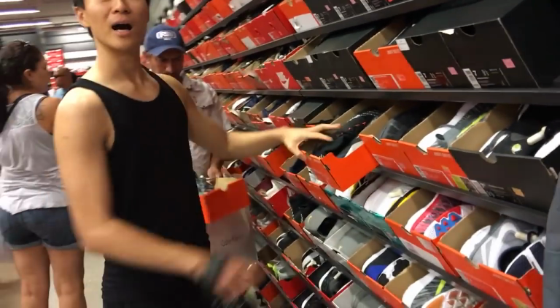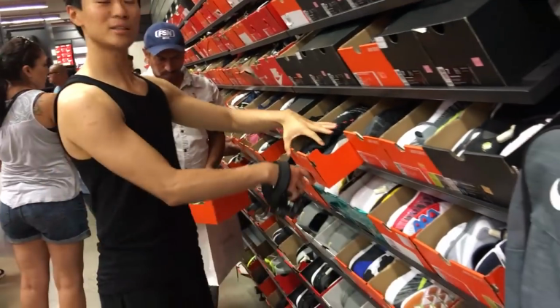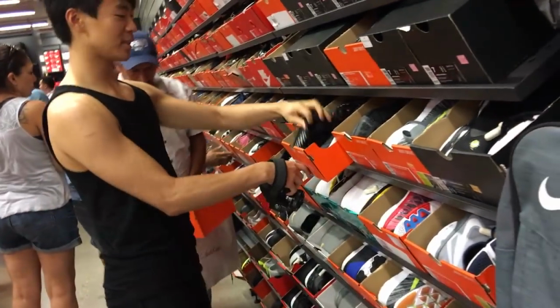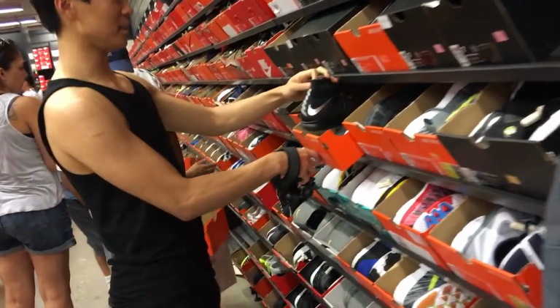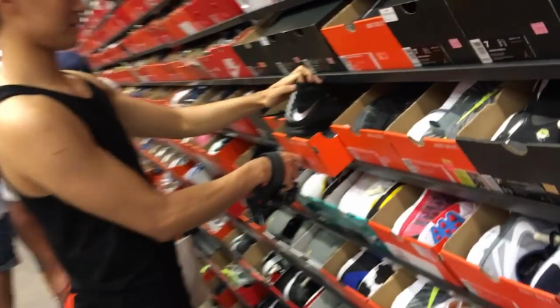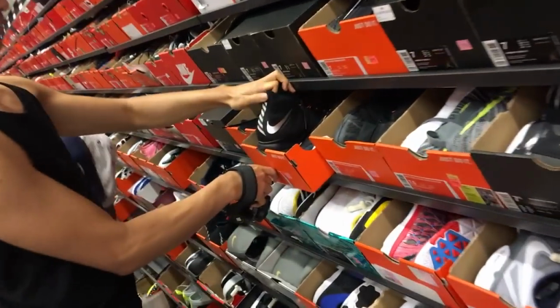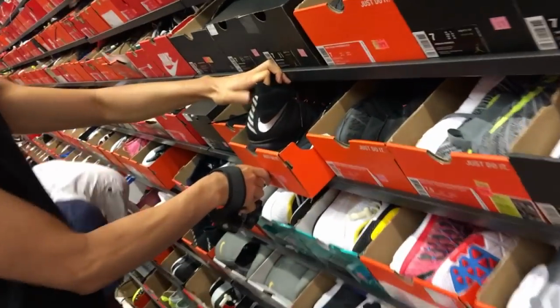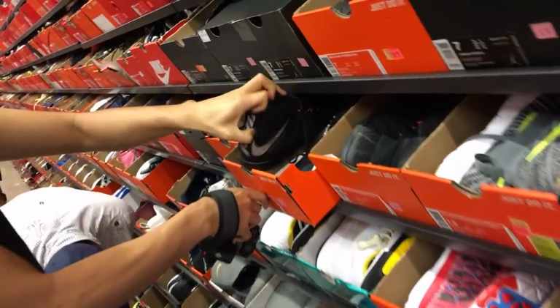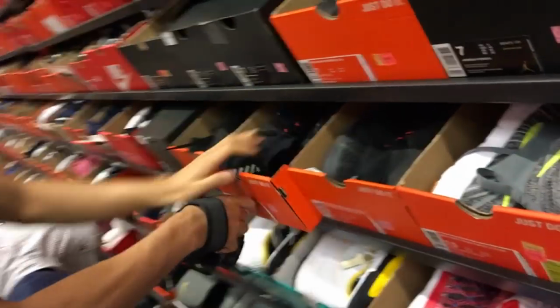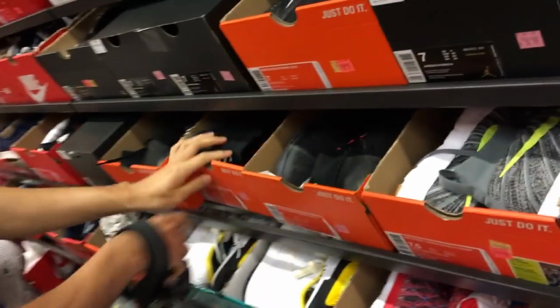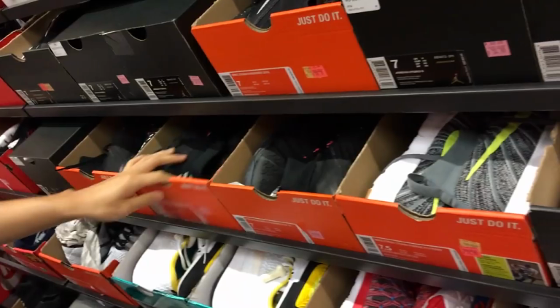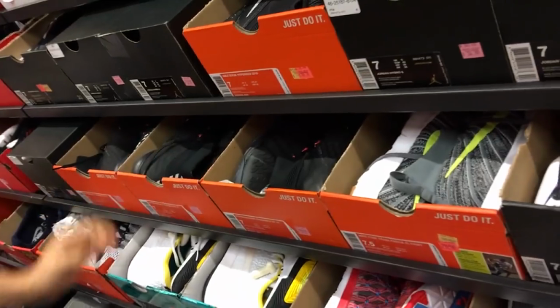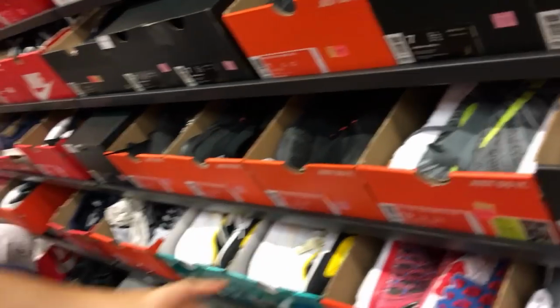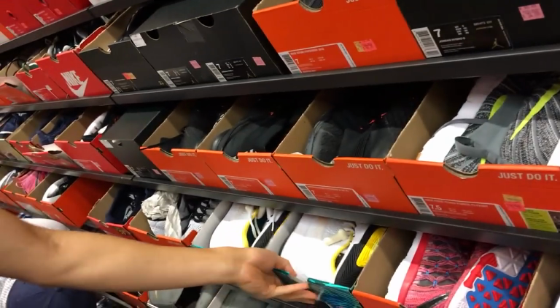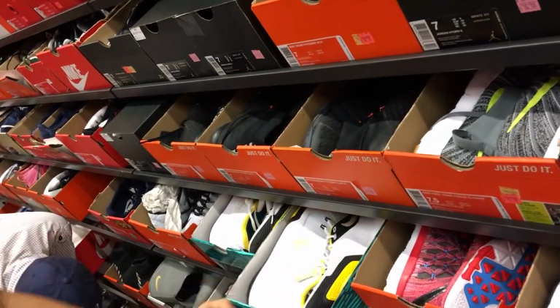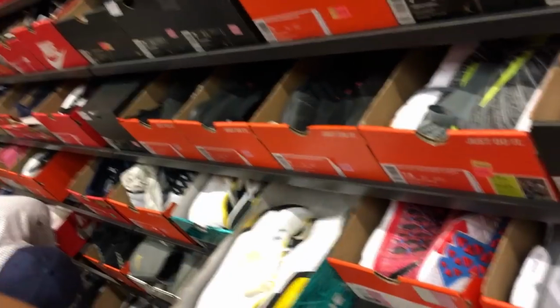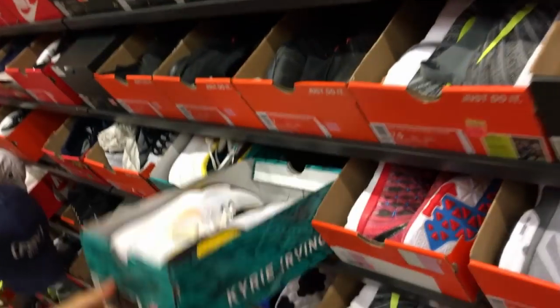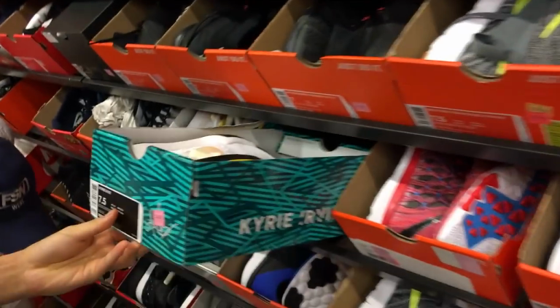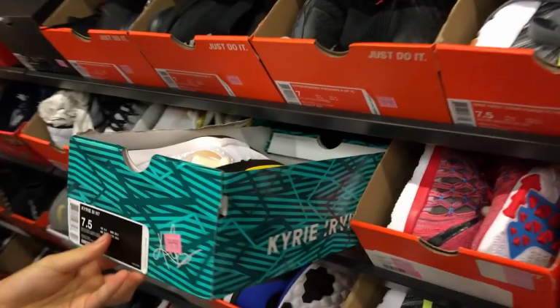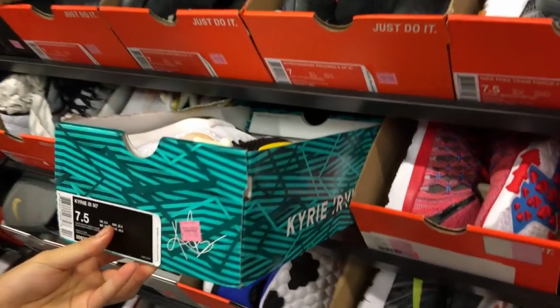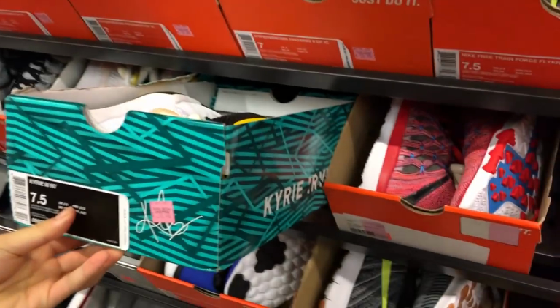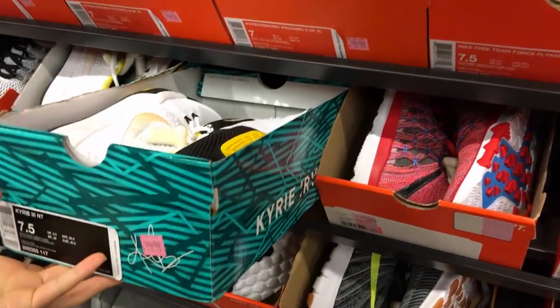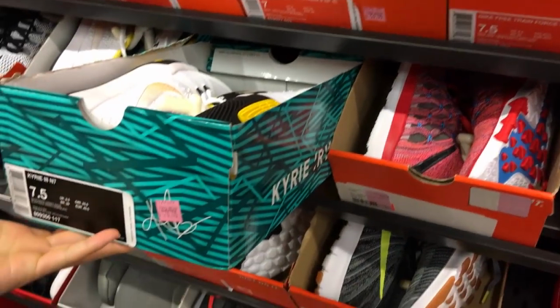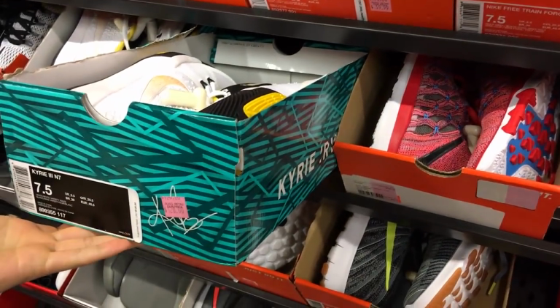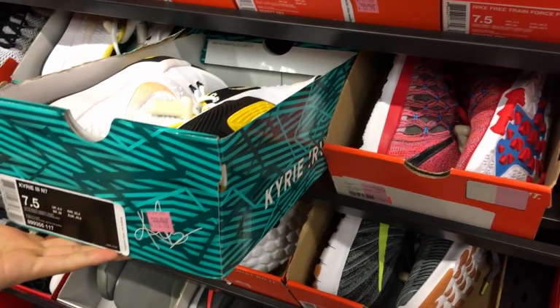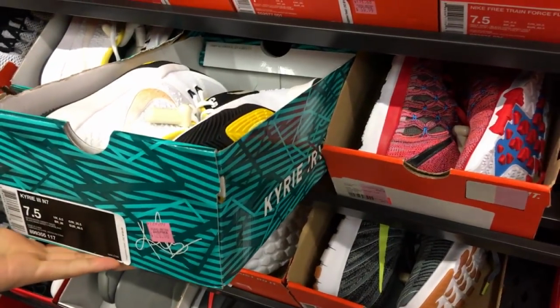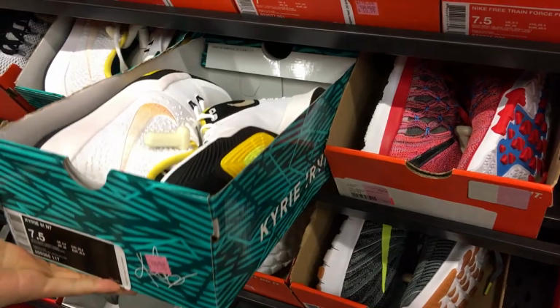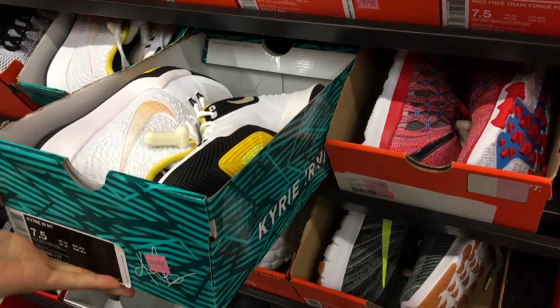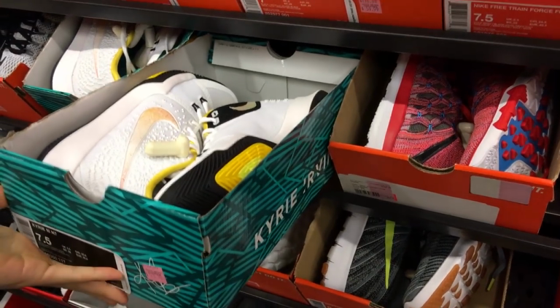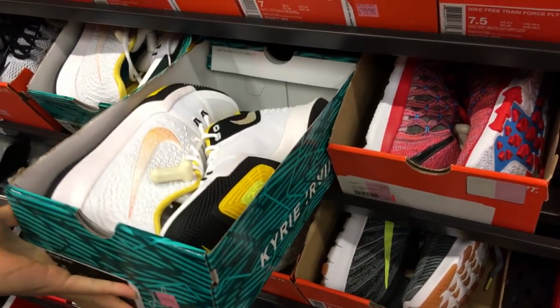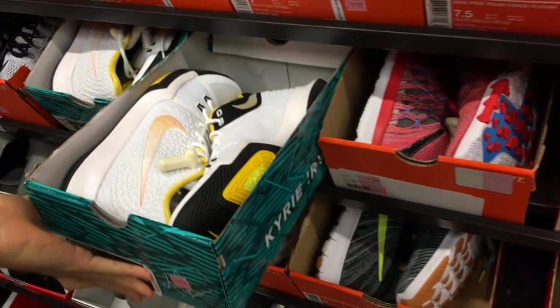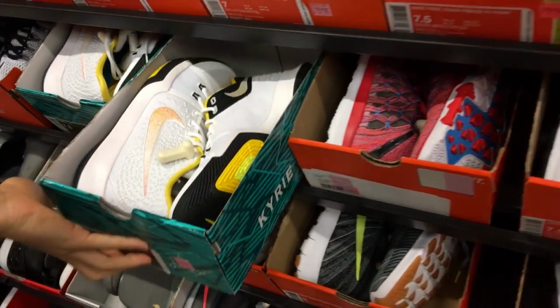I thought this was like Adidas. Oh yeah. There's some Kyrie 3s and 7s. My size. For retail? Yeah. Oh, there's no sale today.